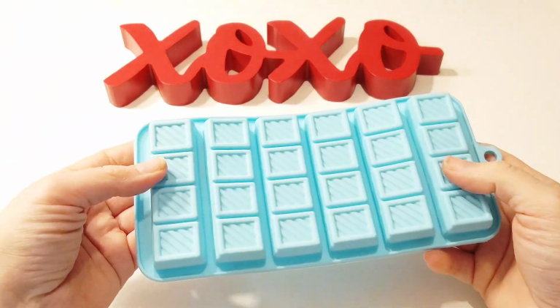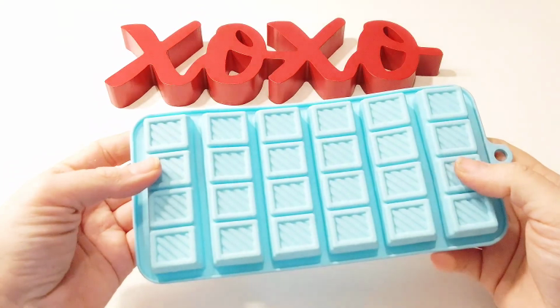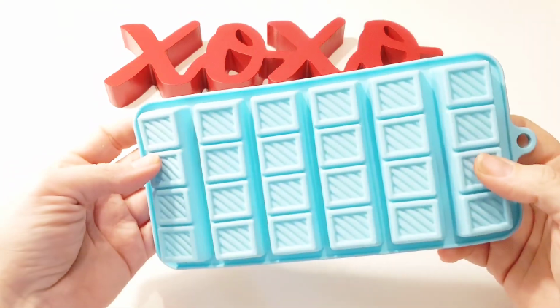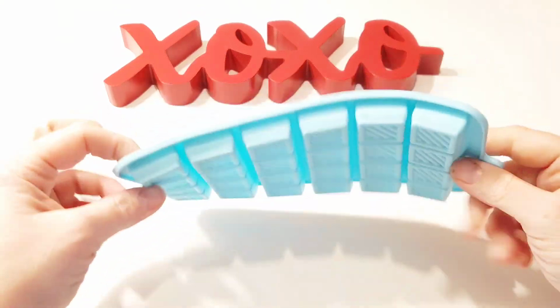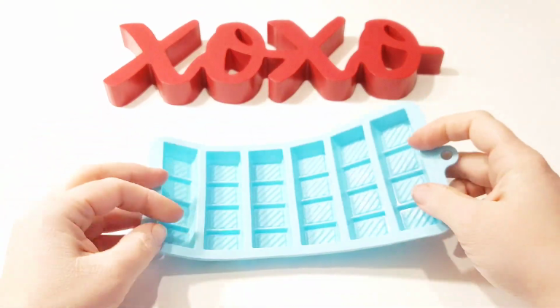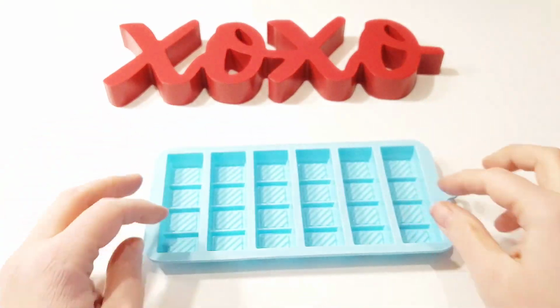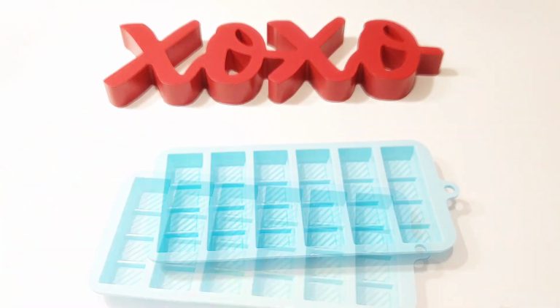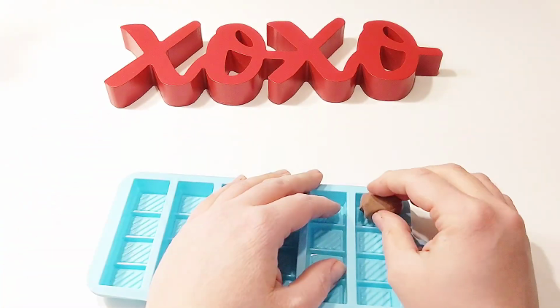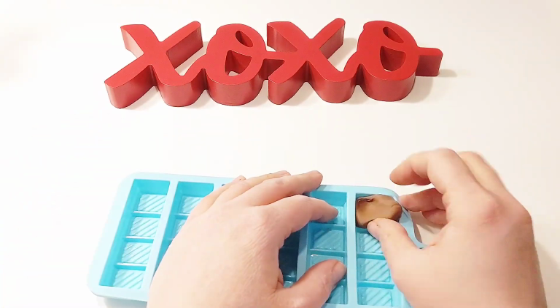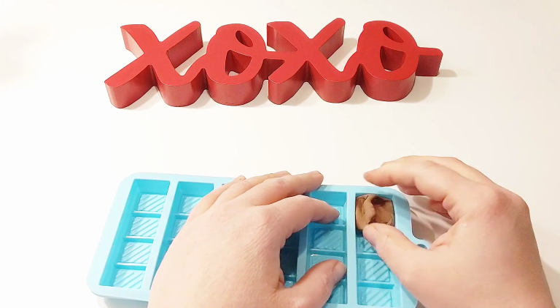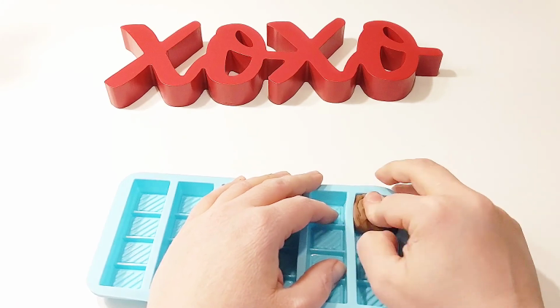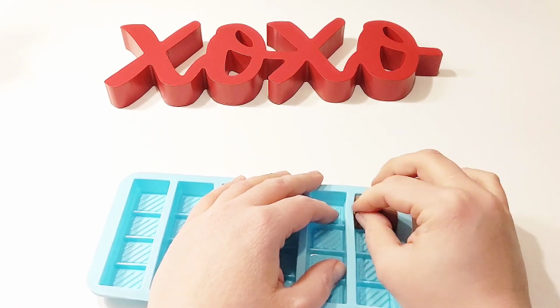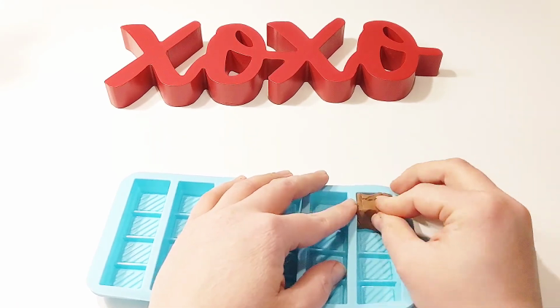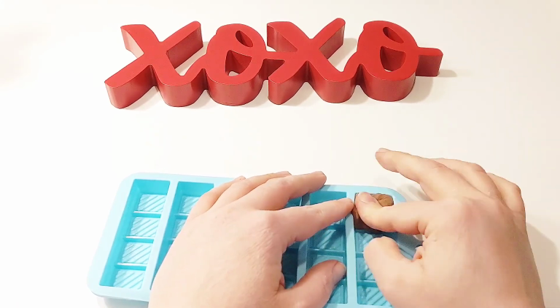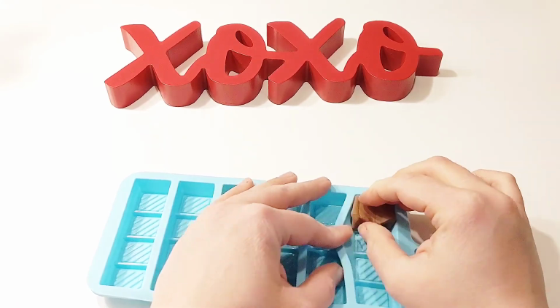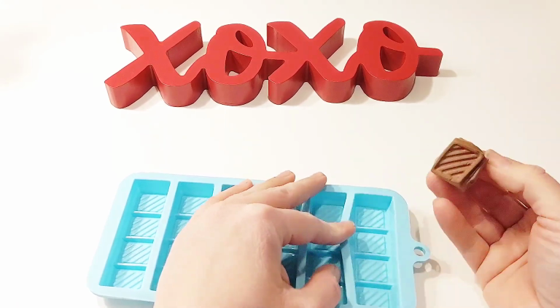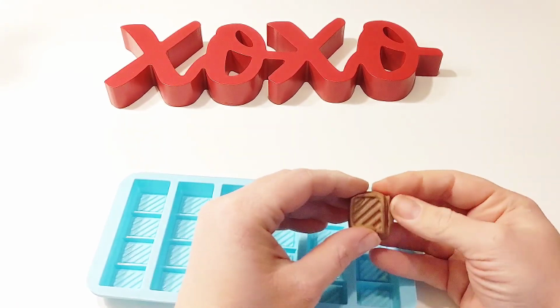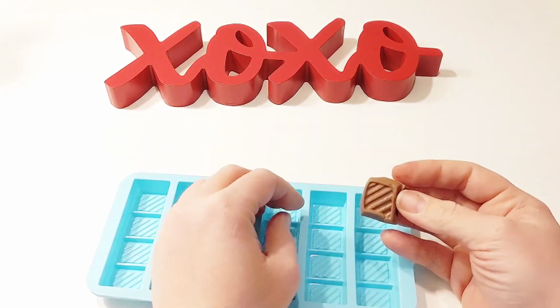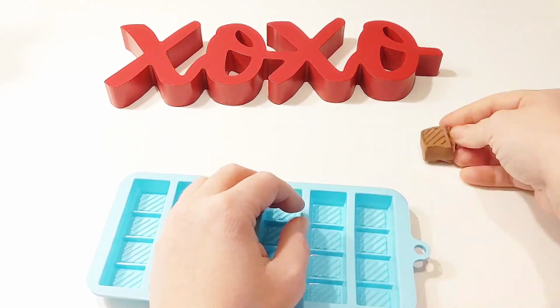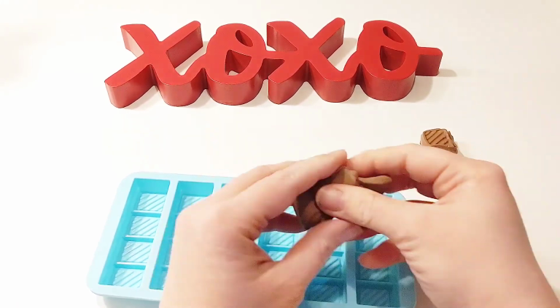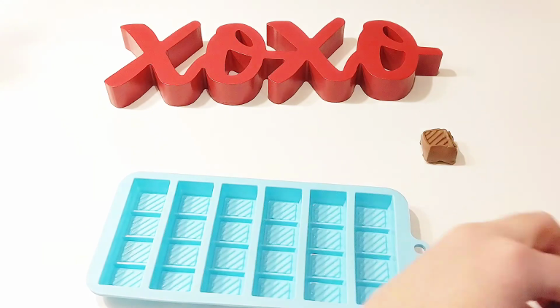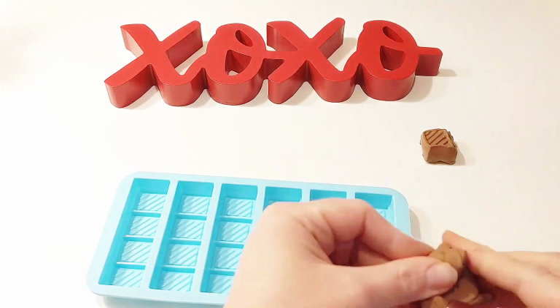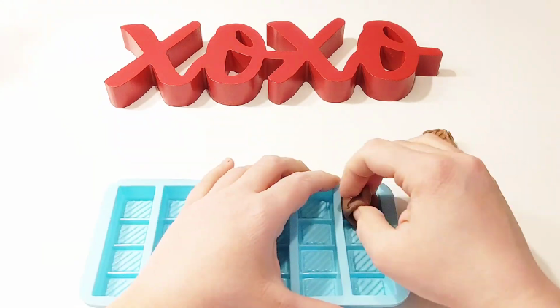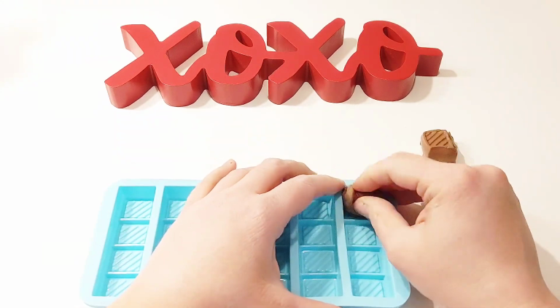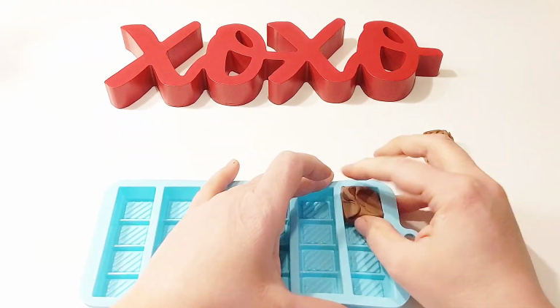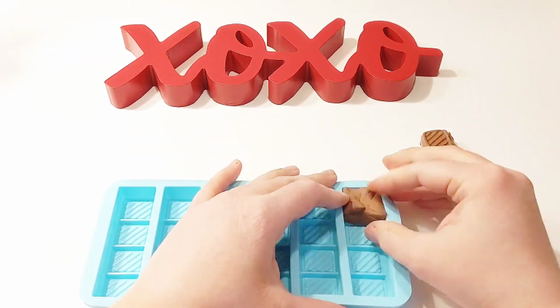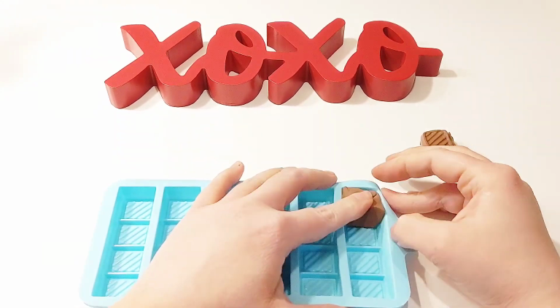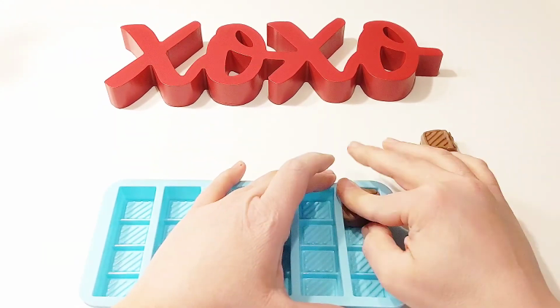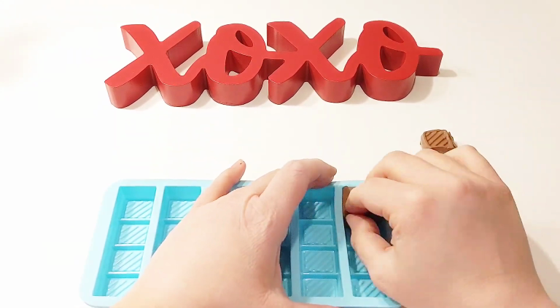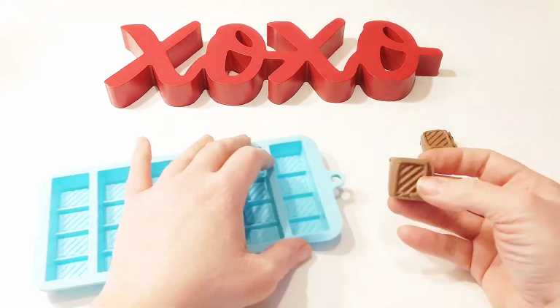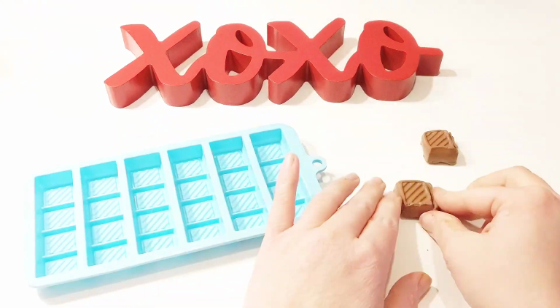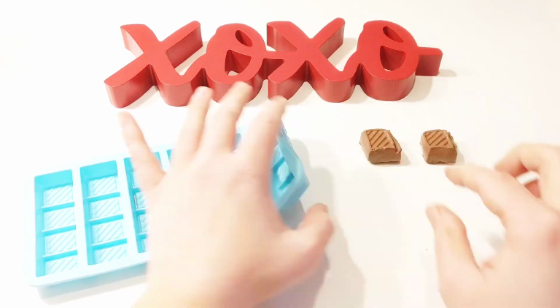To make our chocolate bars, we're using a silicone mold. The best way to make this work is to put a small amount of clay into the mold, pack it into the corners, and then pull it away quickly. It won't be perfect as the clay is soft, but these chocolate bars still turned out cute and perfect for our slime.